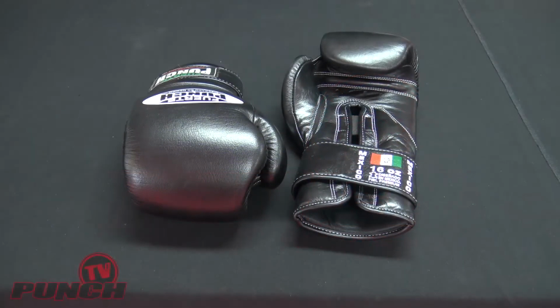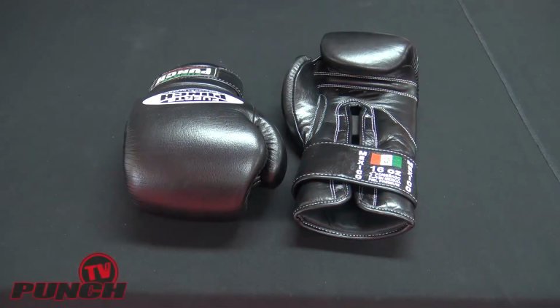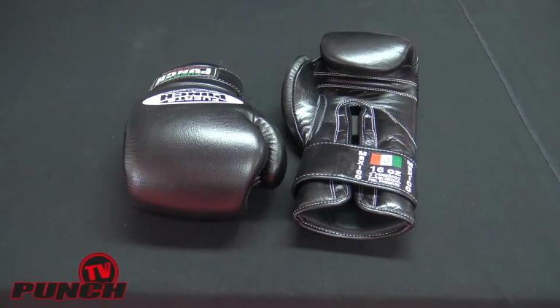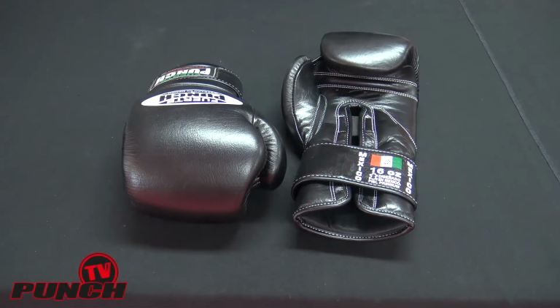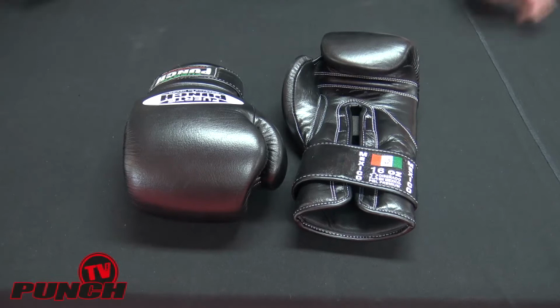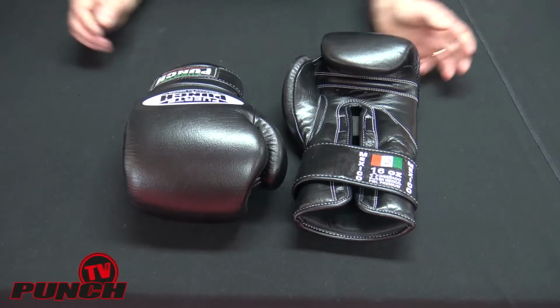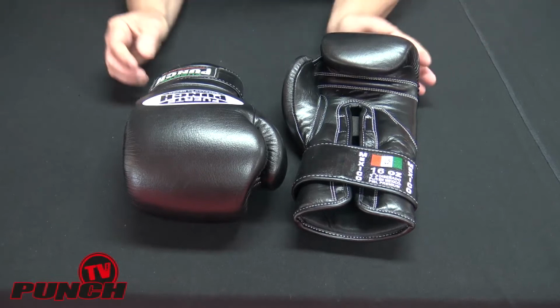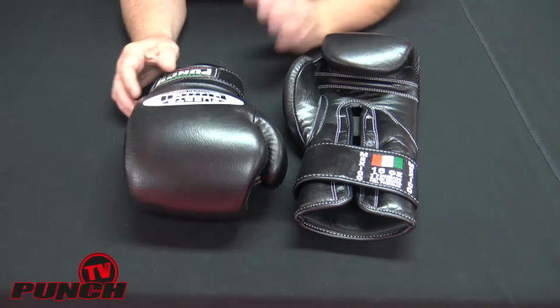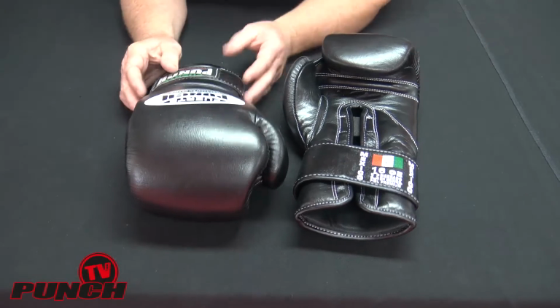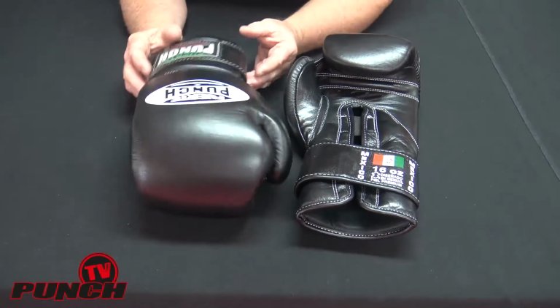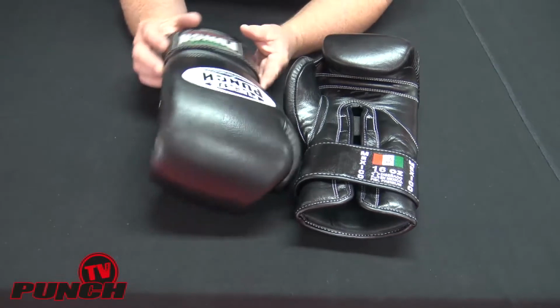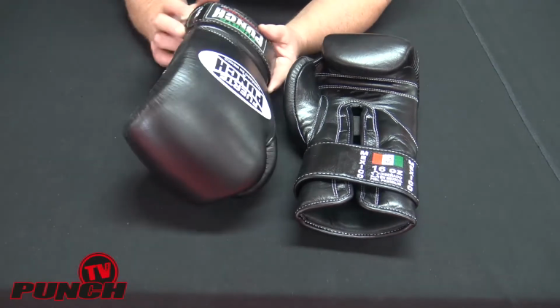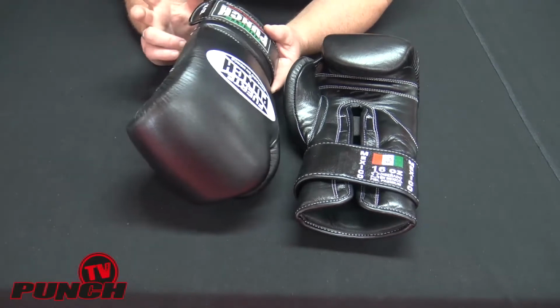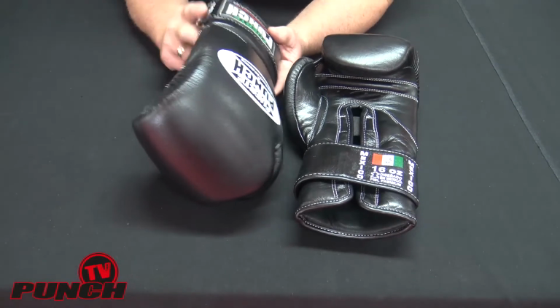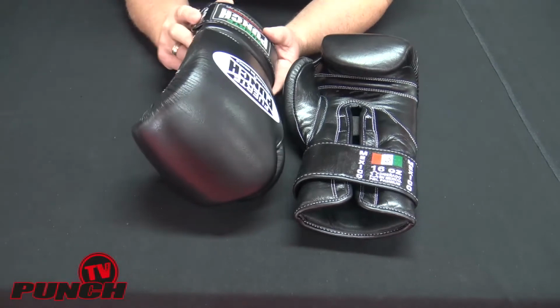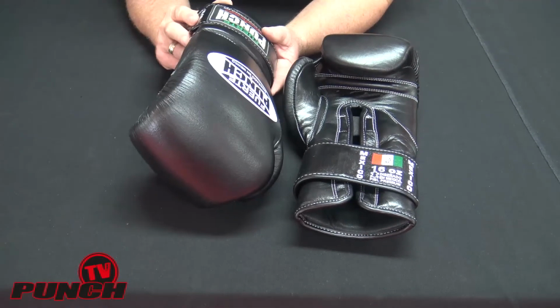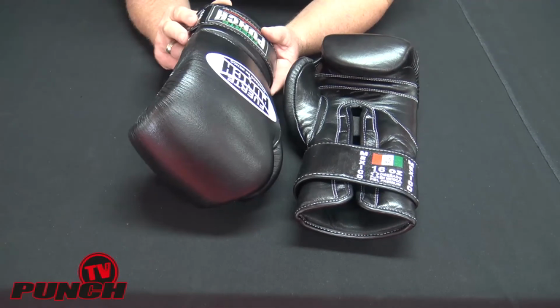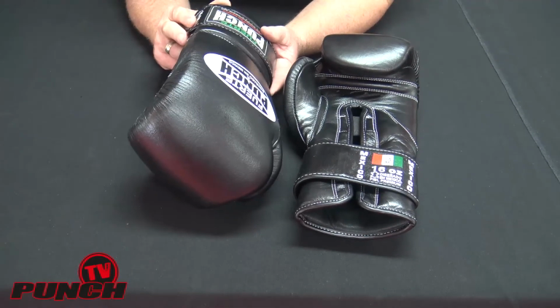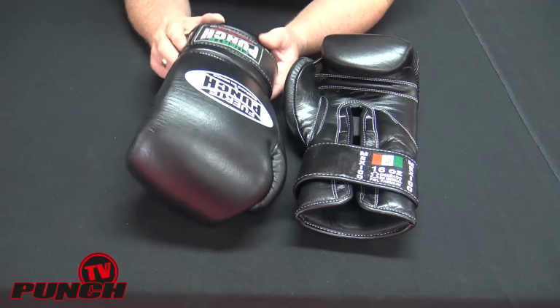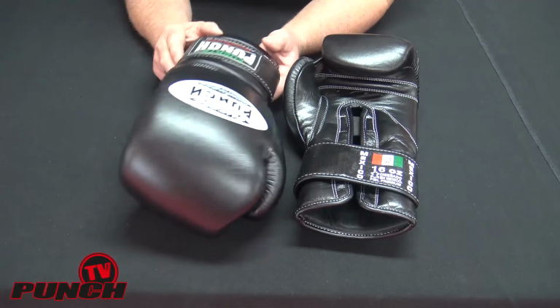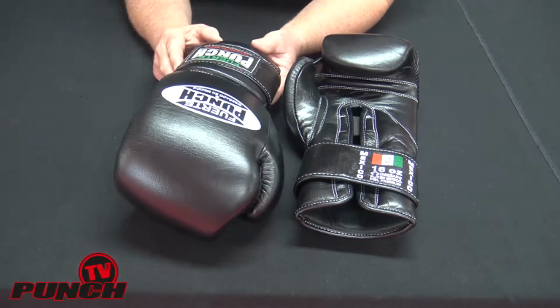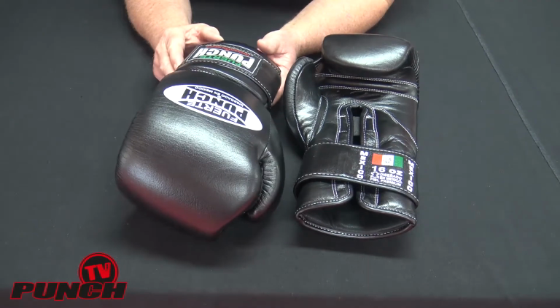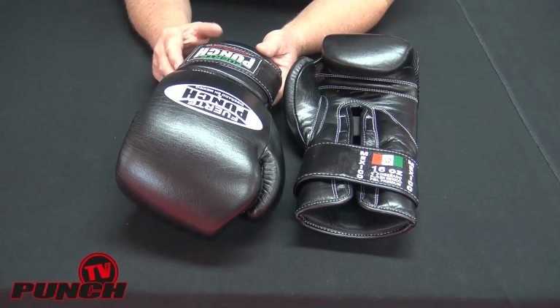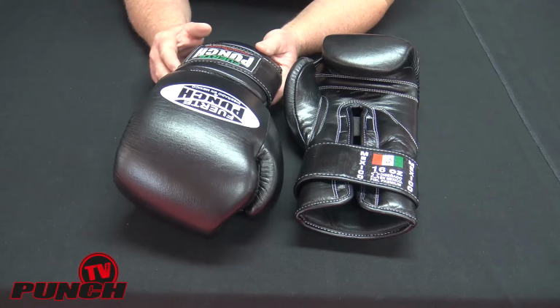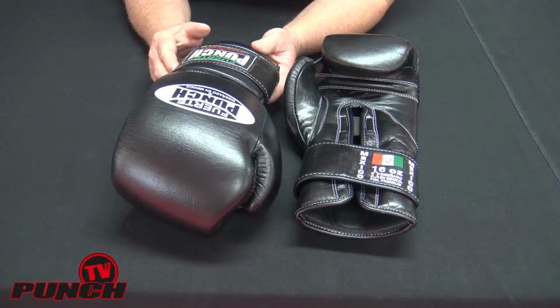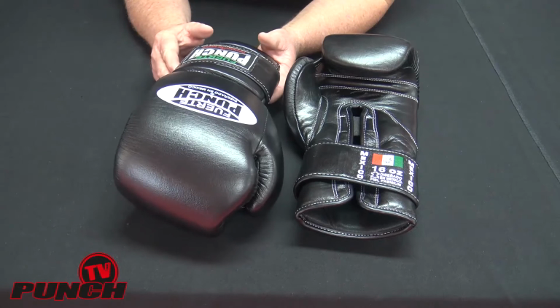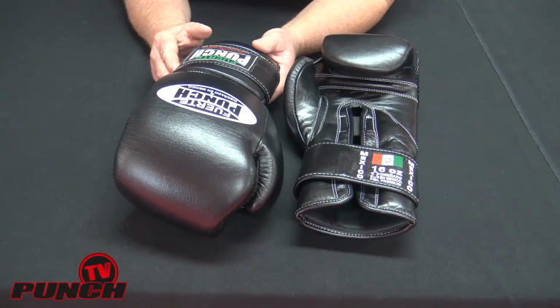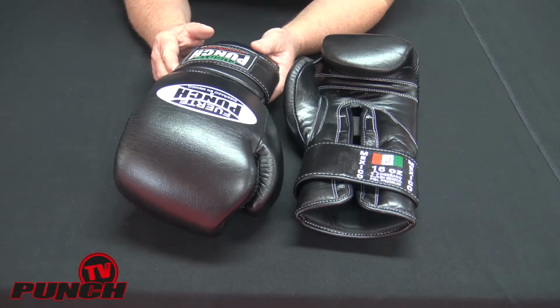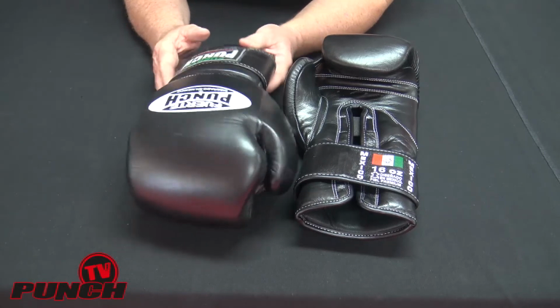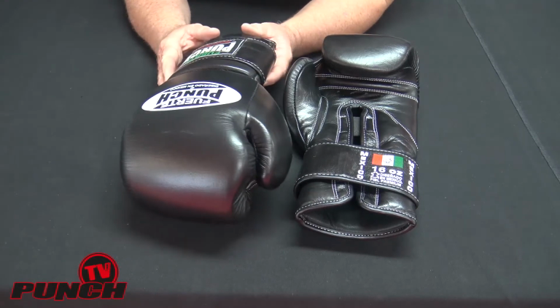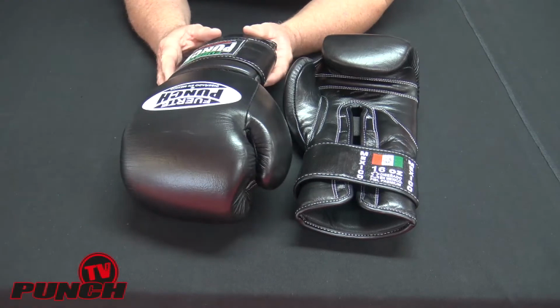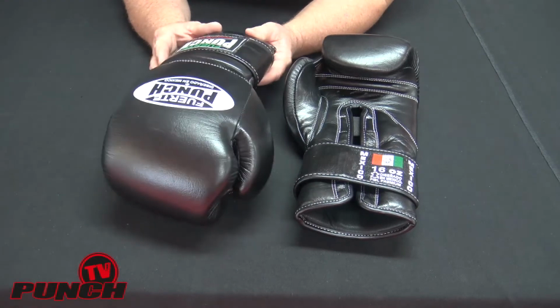Welcome to Punch TV, I'm Bruce Townhill. We're looking at a pair of Mexican Fuerte 16-ounce sparring gloves, professional sparring gloves.